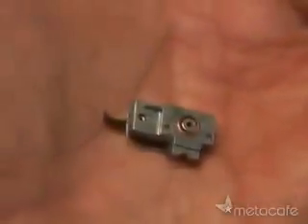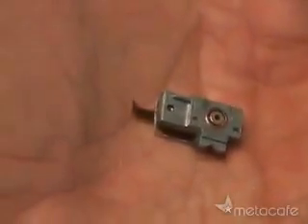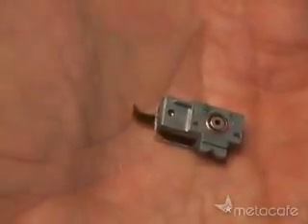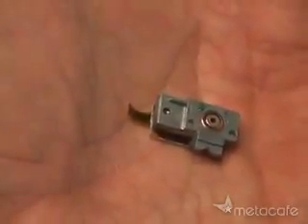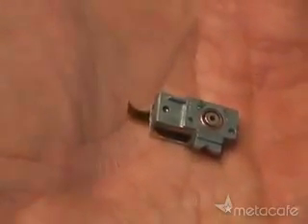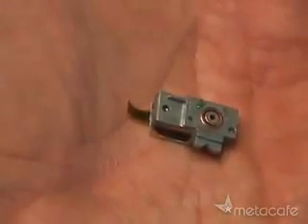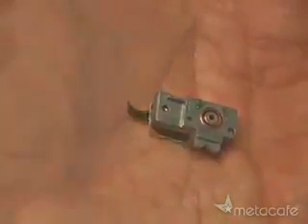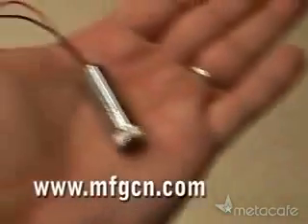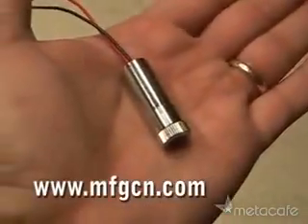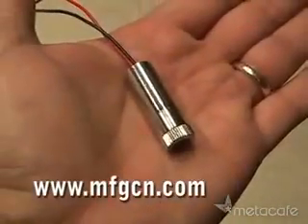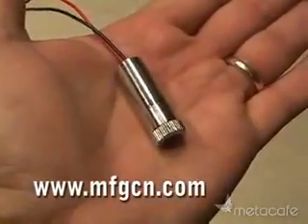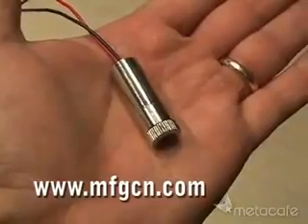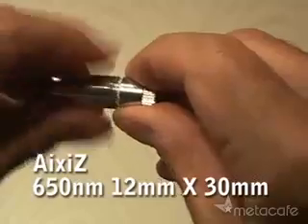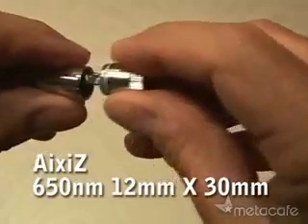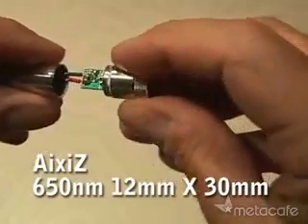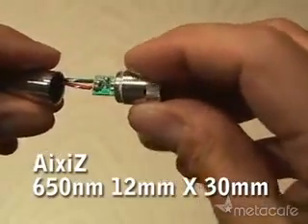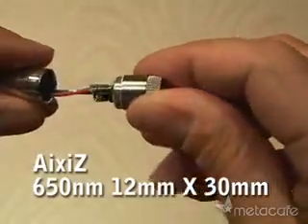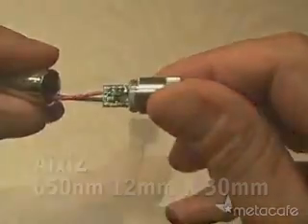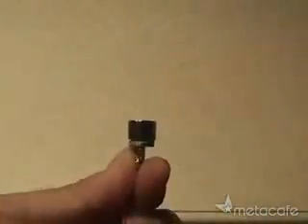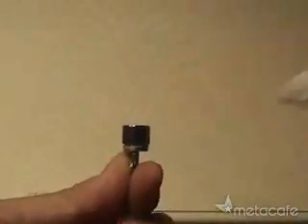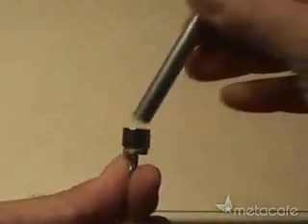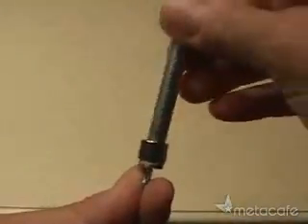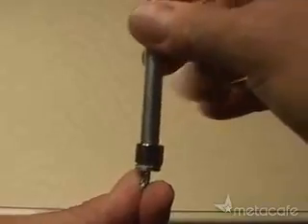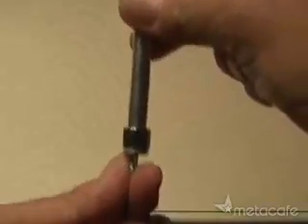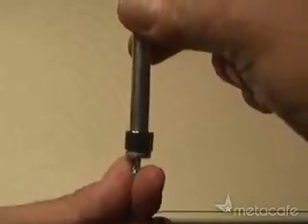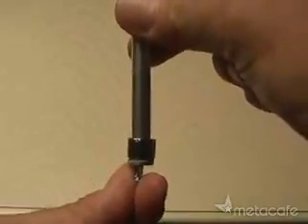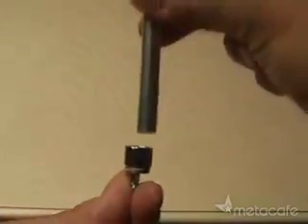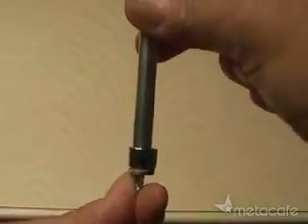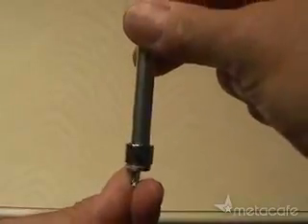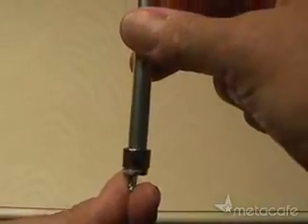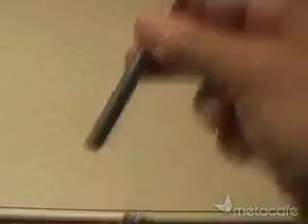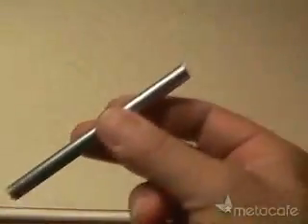Be careful, because the diode is a fragile electronic component. Then you'll need to pick up an Axis laser housing. You will have to disassemble it and also remove the laser diode that comes in the housing. I used the back end of an X-Acto knife handle and gently tapped out the existing laser diode.